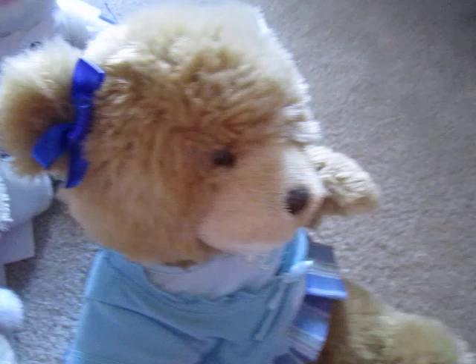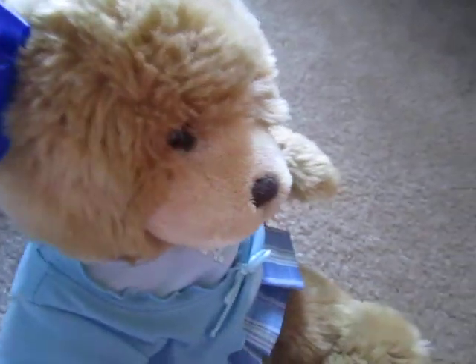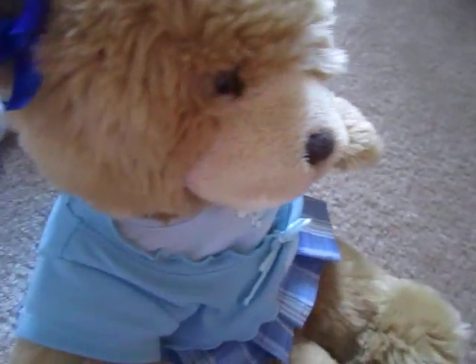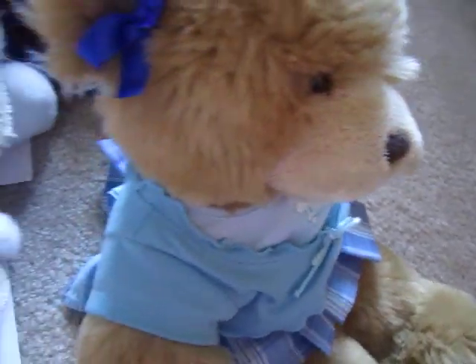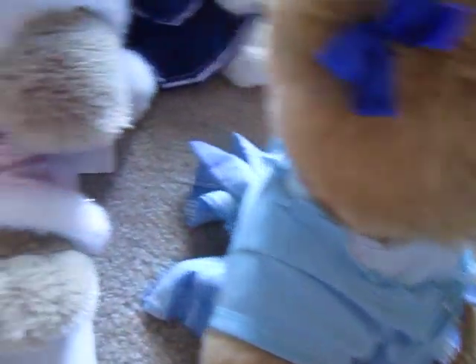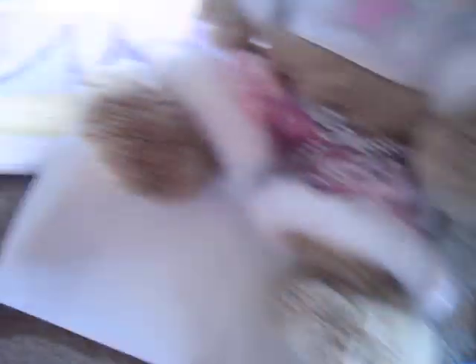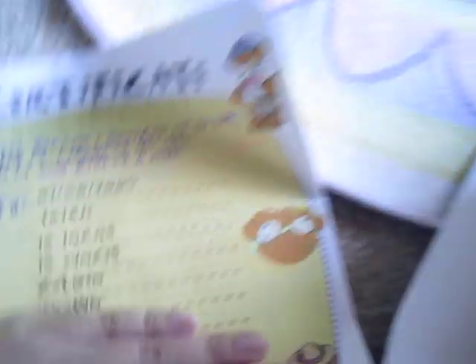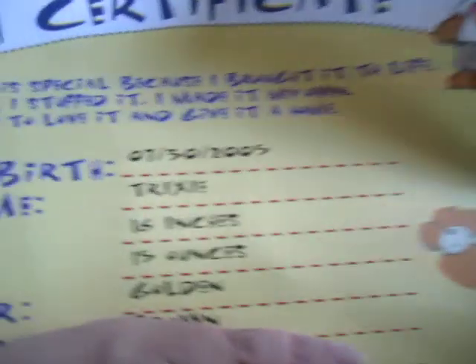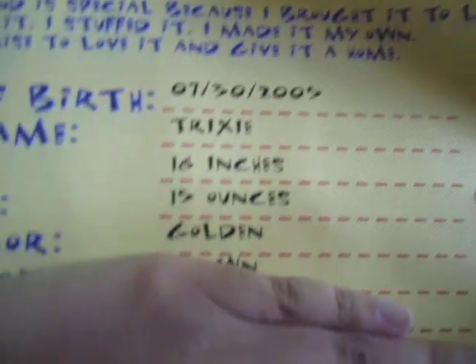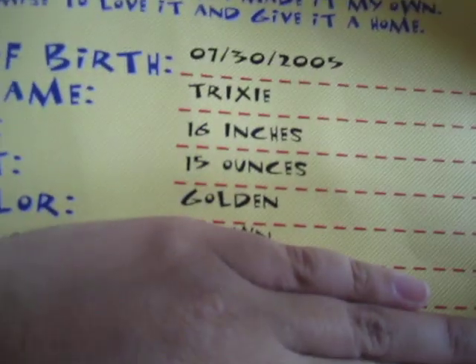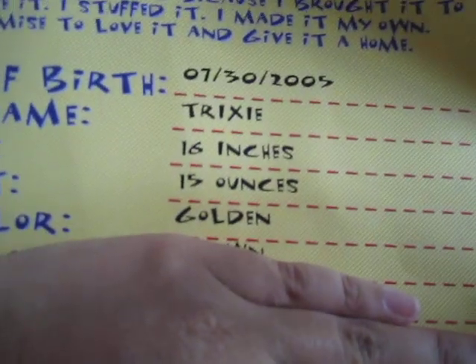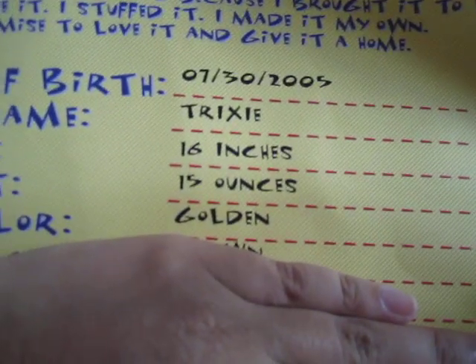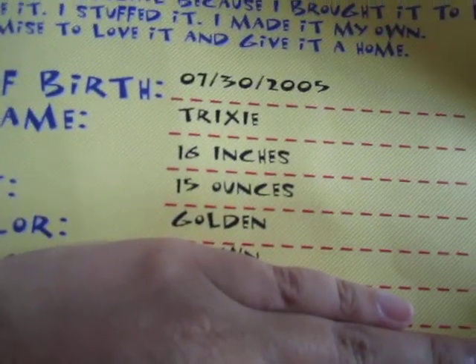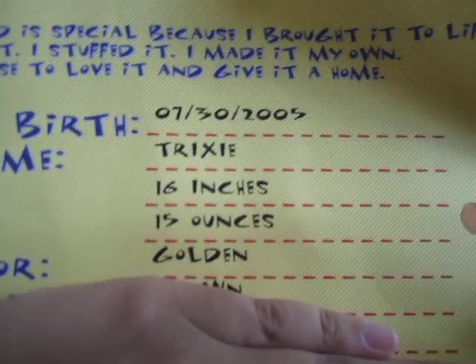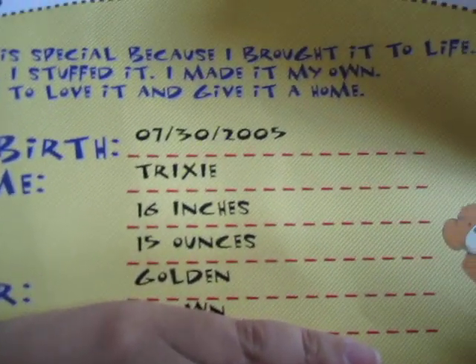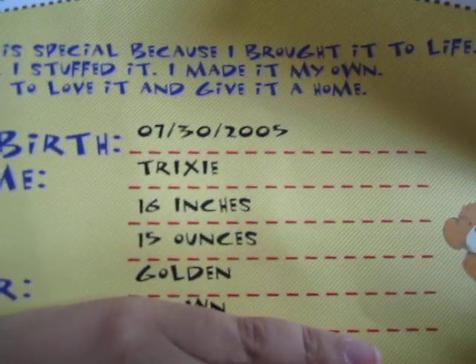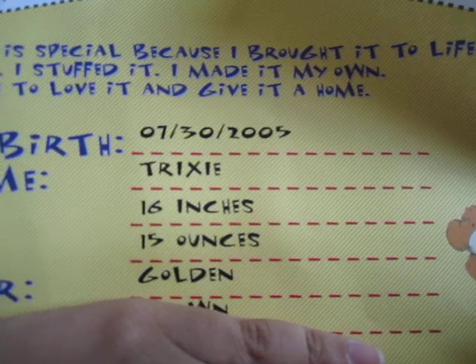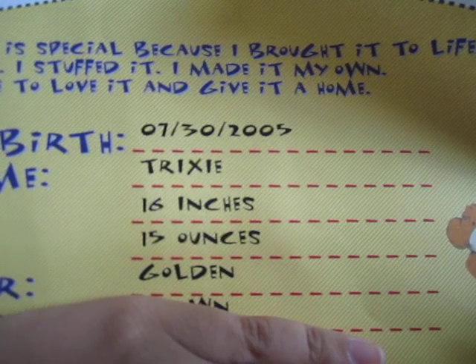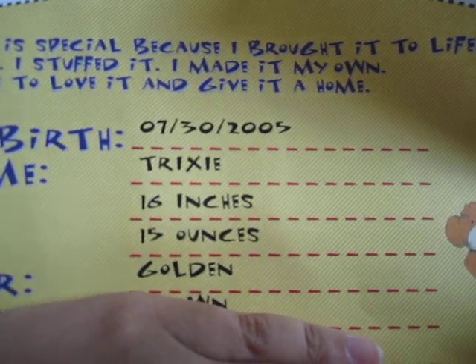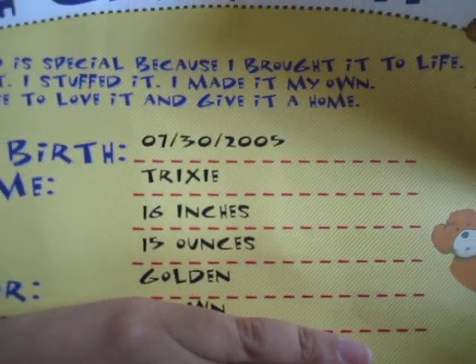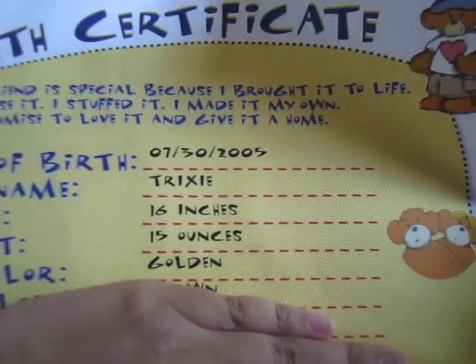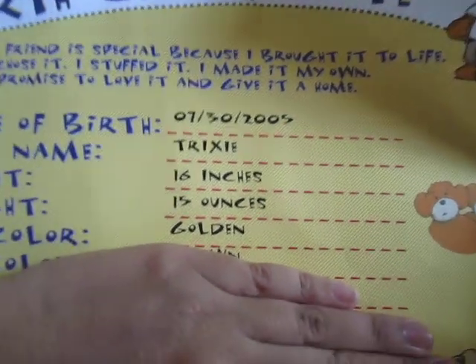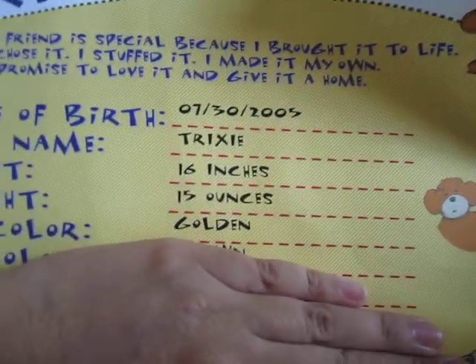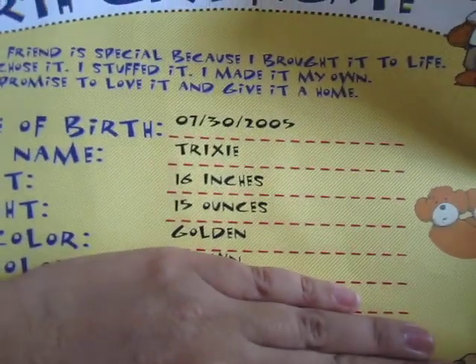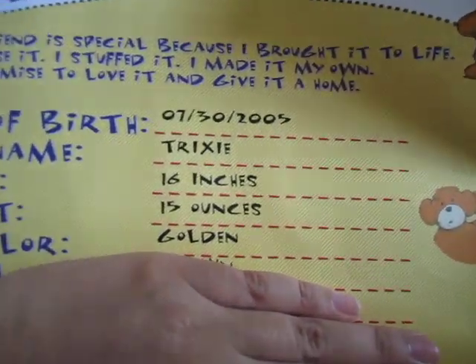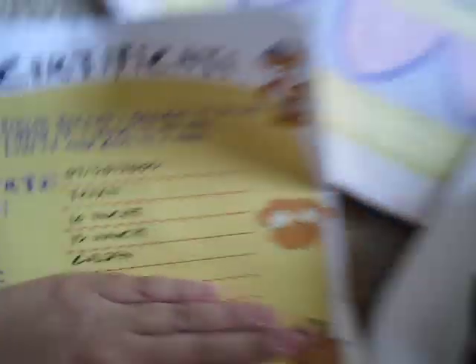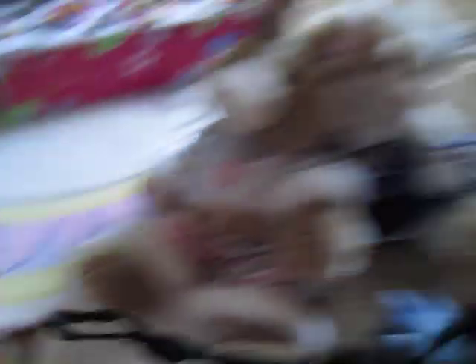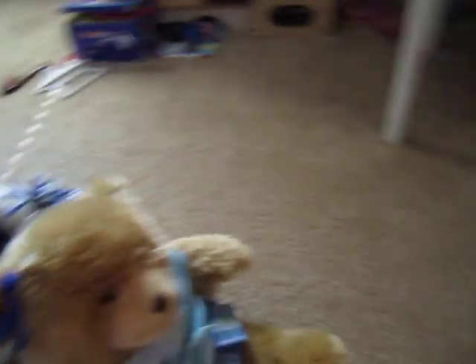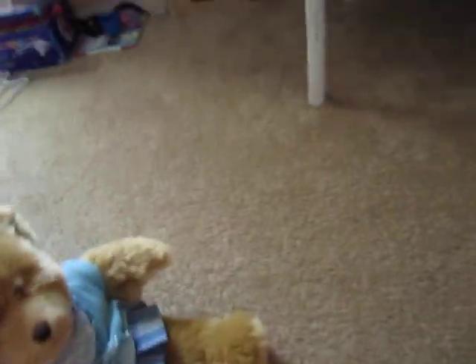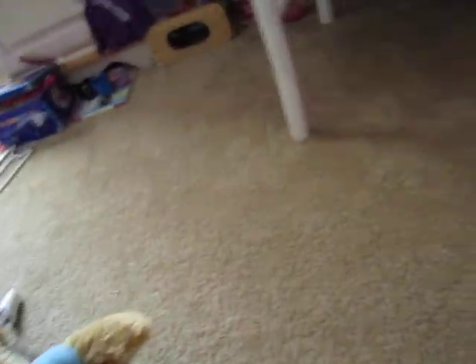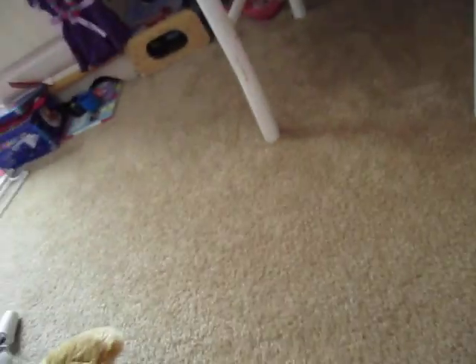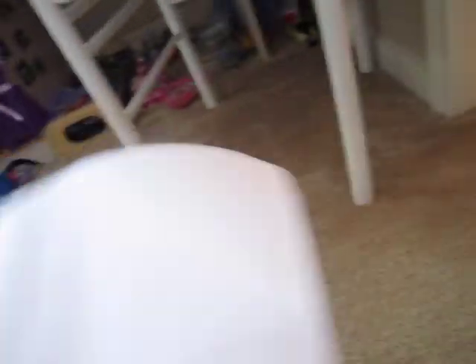So here's her birth certificate. She's born on July 30, 2005, name is Trixie, 16 inches, 15 ounces, and a golden teddy bear.